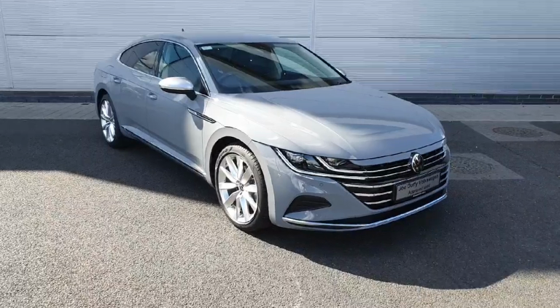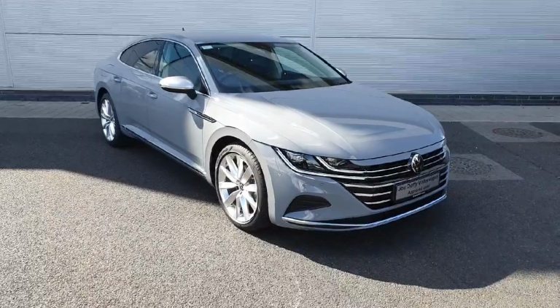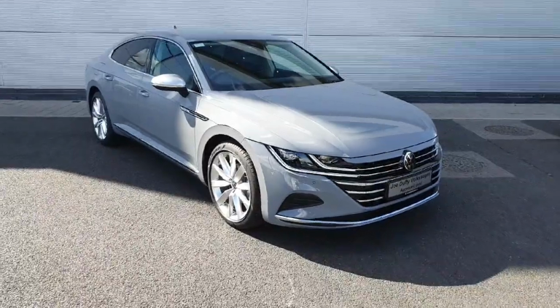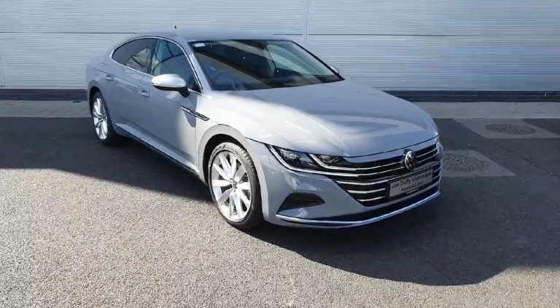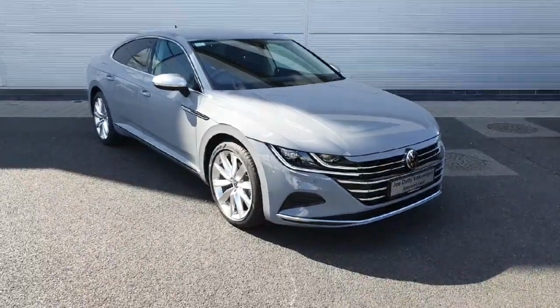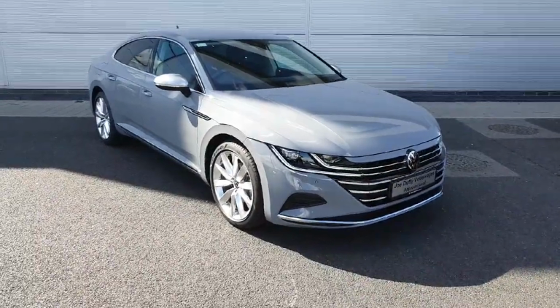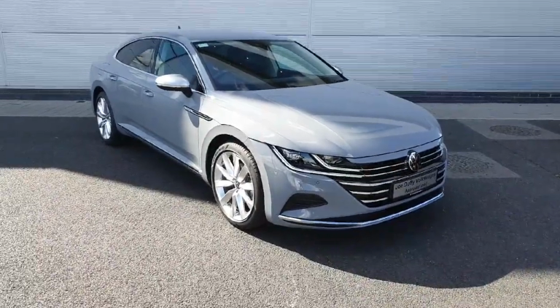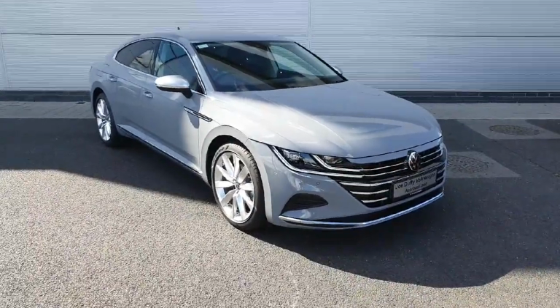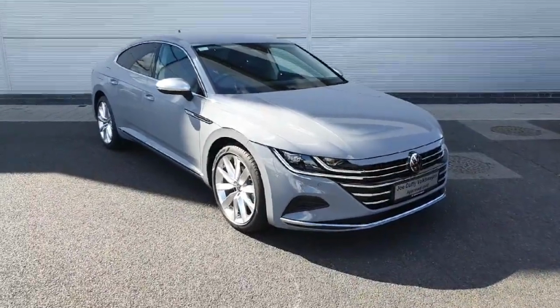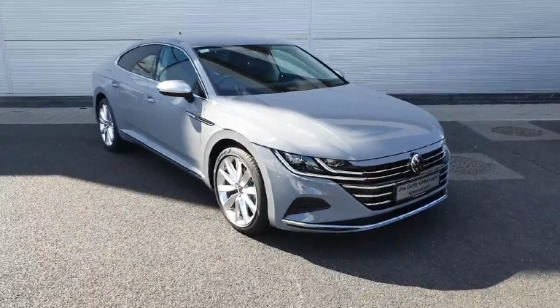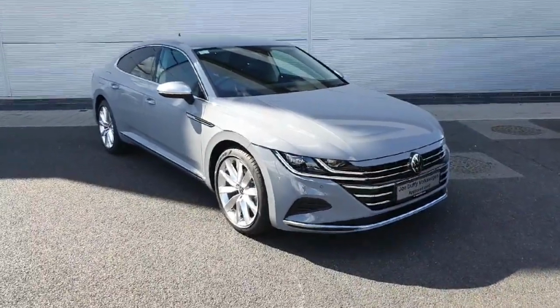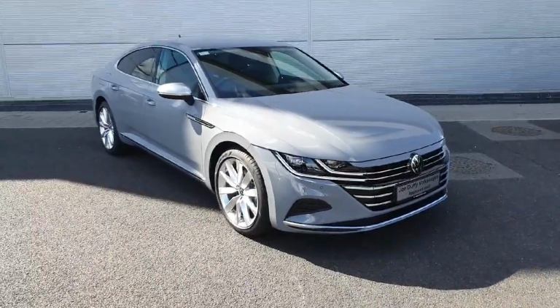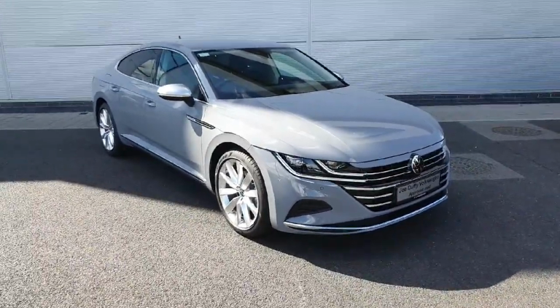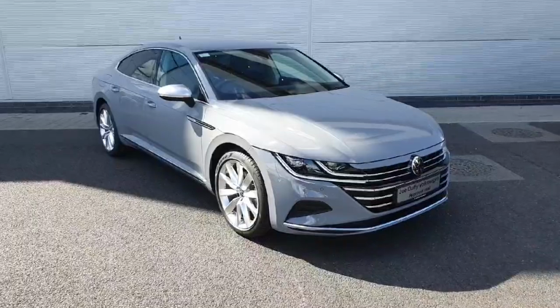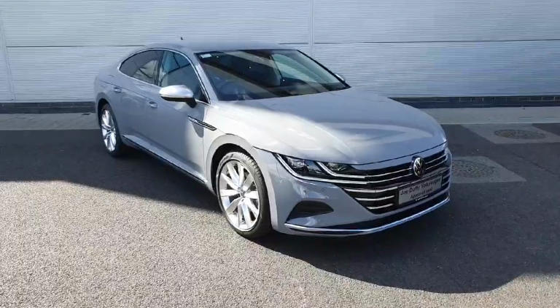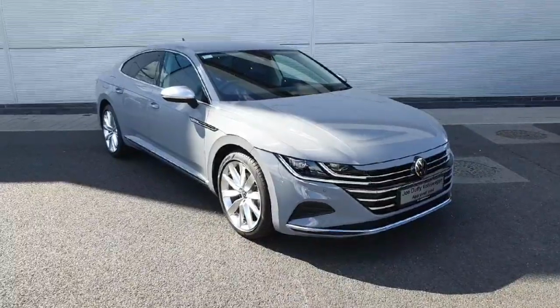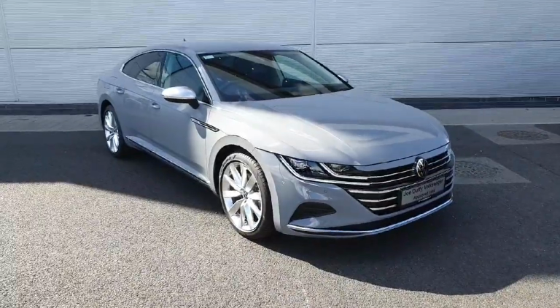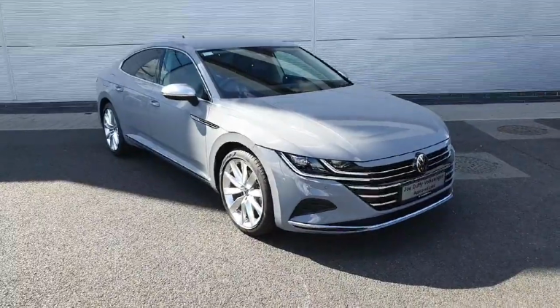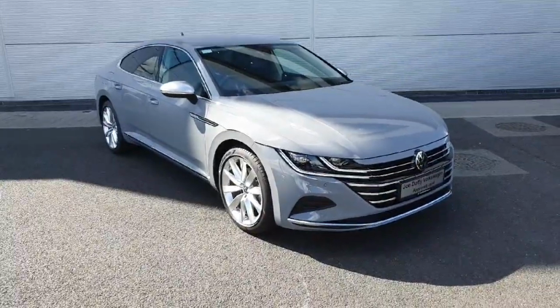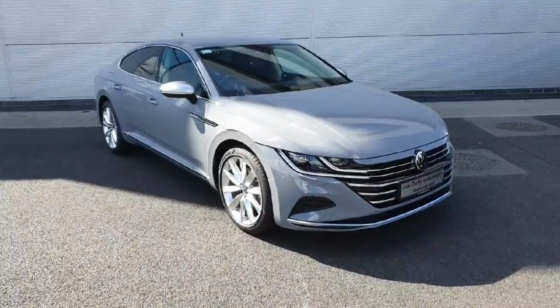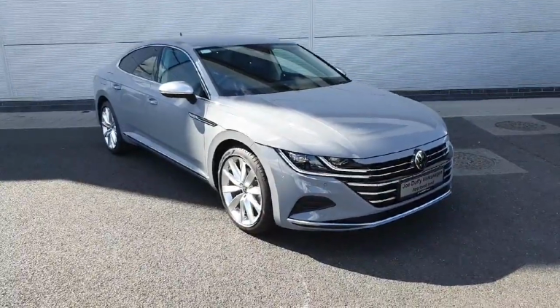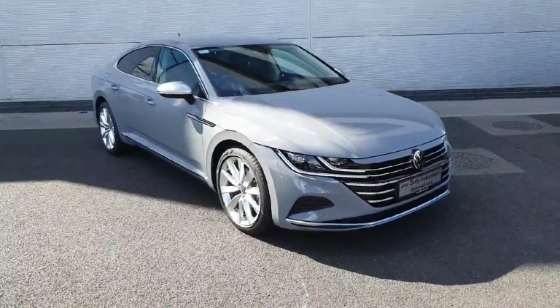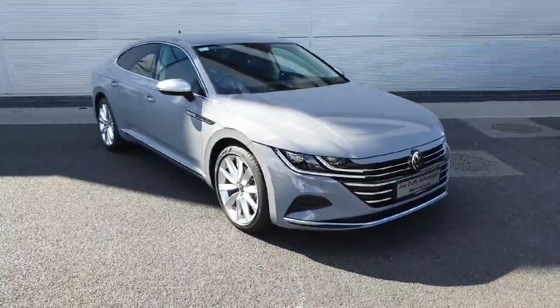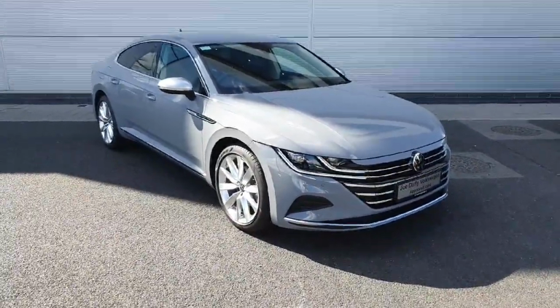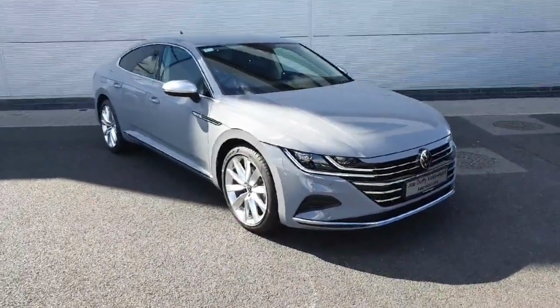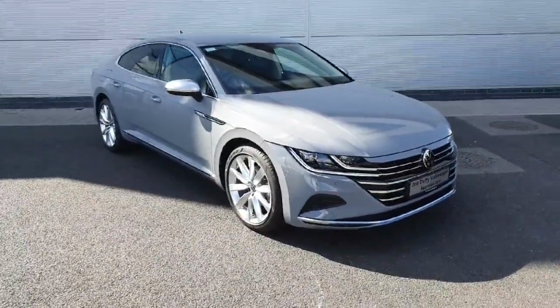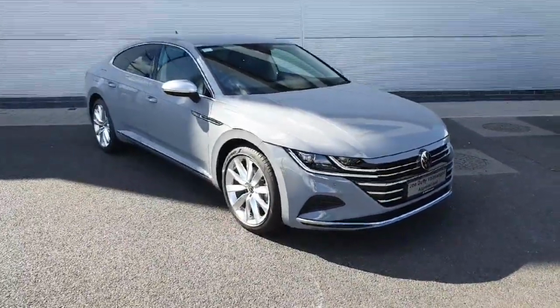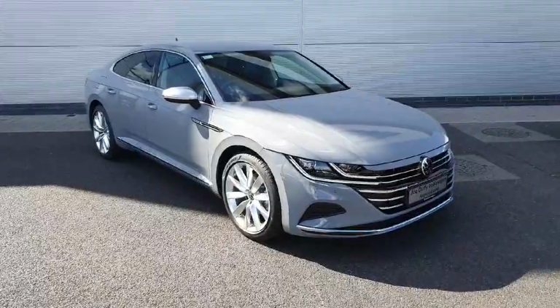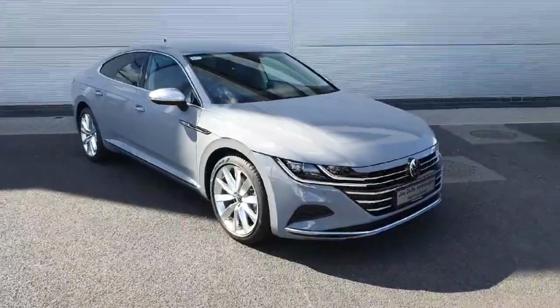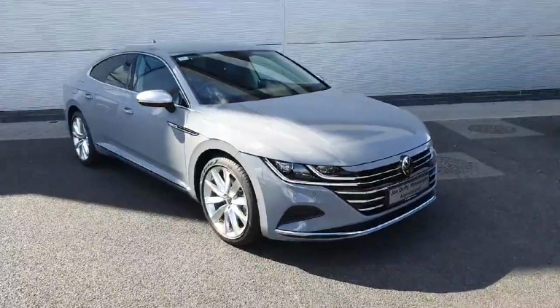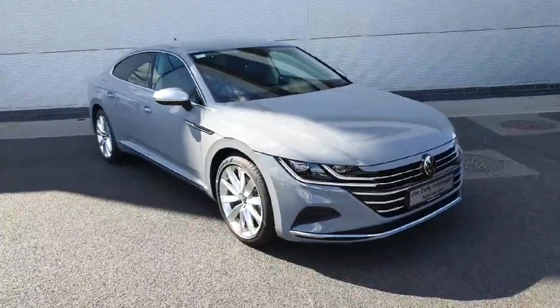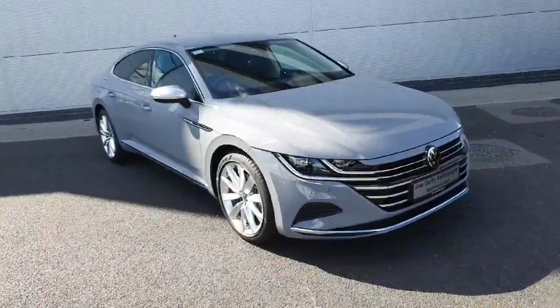Welcome back to Joe Duffy Volkswagen North Dublin. In front of me today we've got this brand new gray 2023 Volkswagen T-Roc Elegance — it's a 2-litre TDI with 150 brake horsepower.